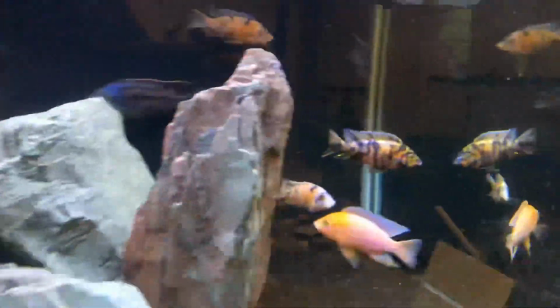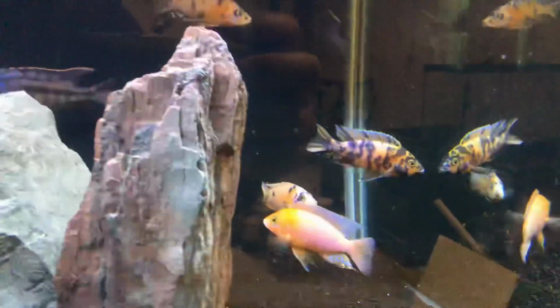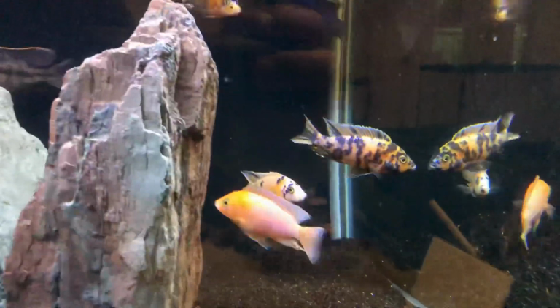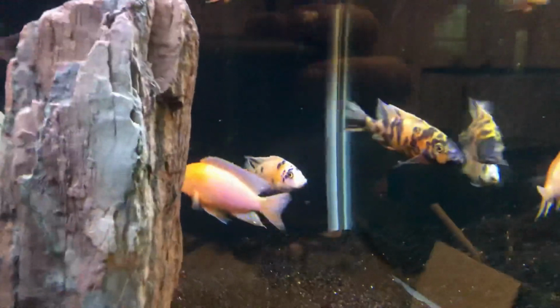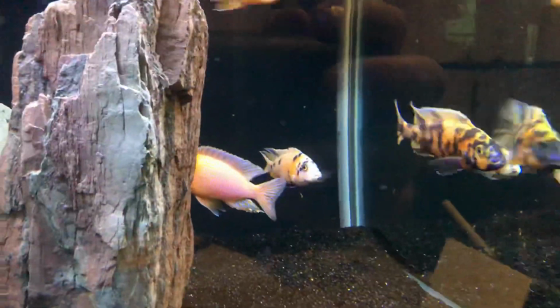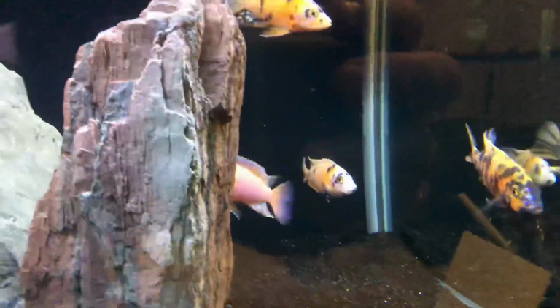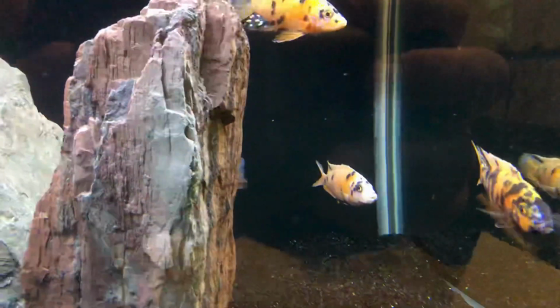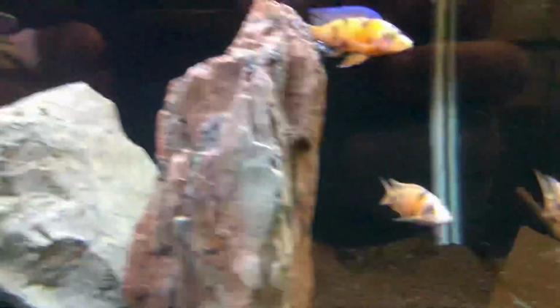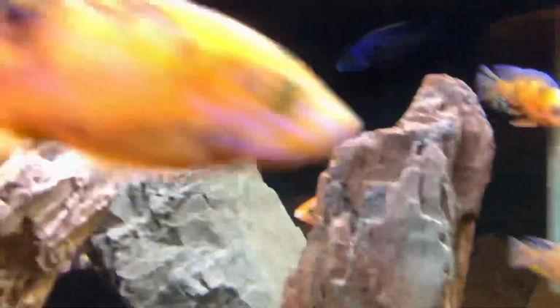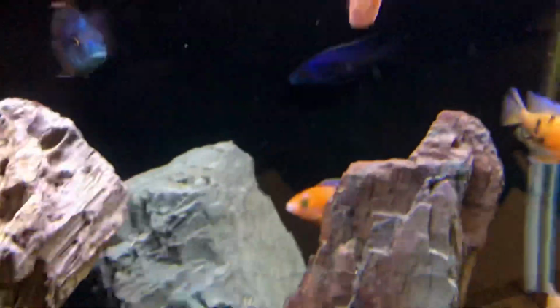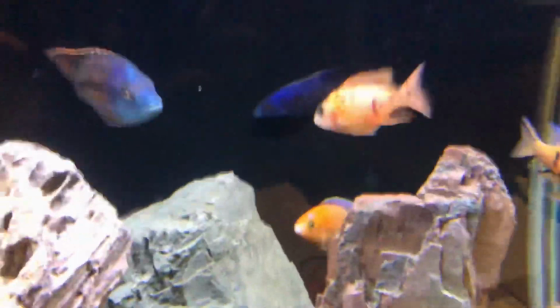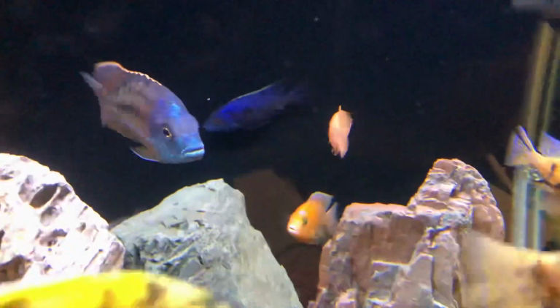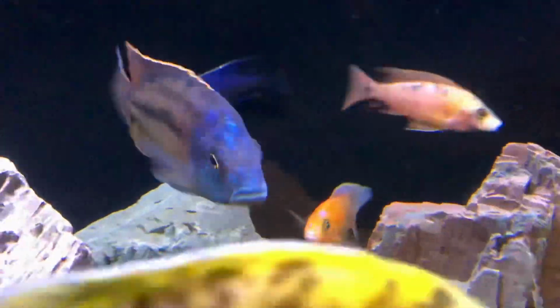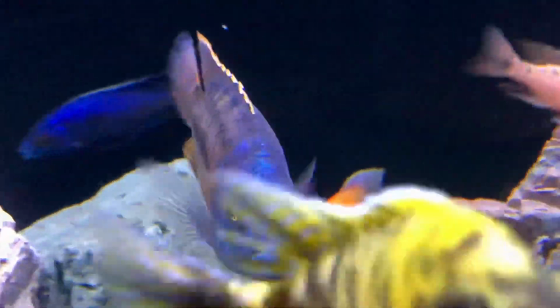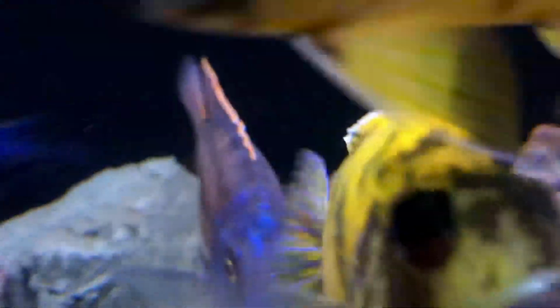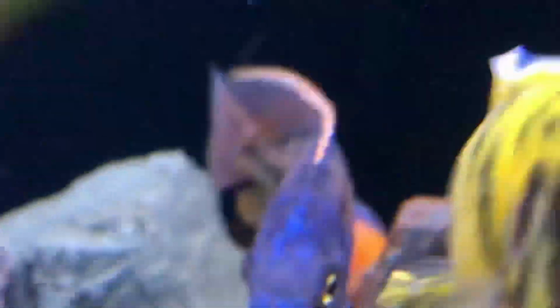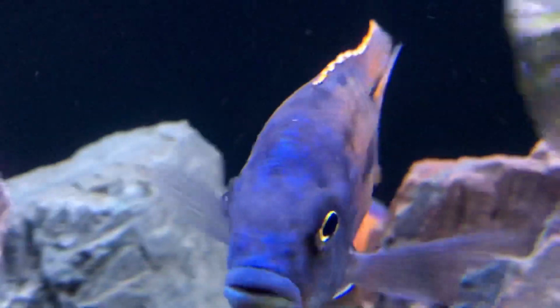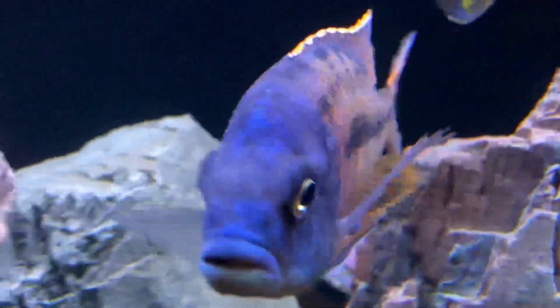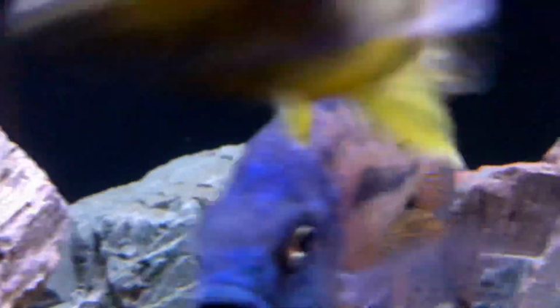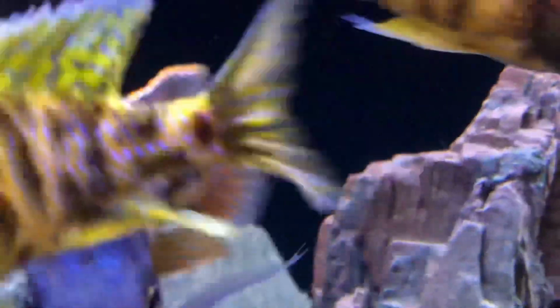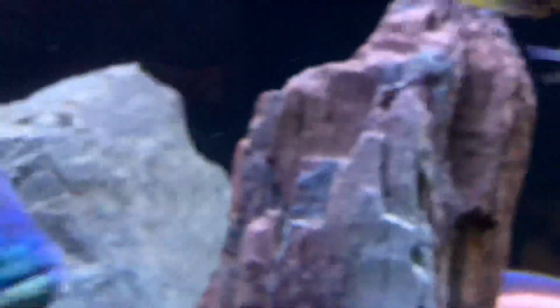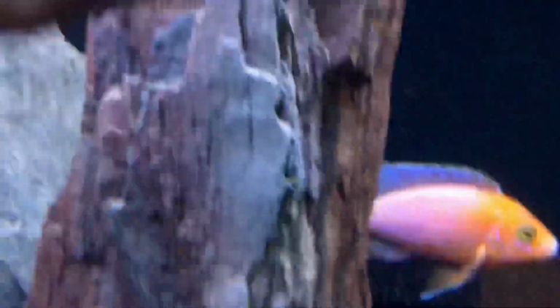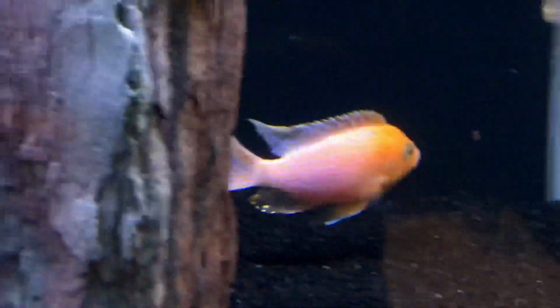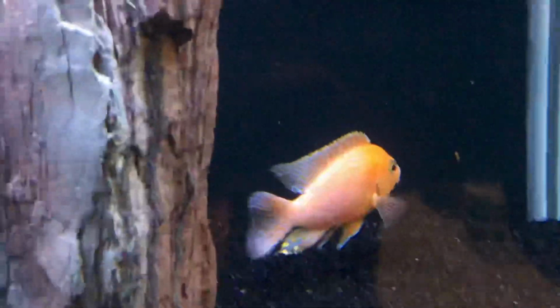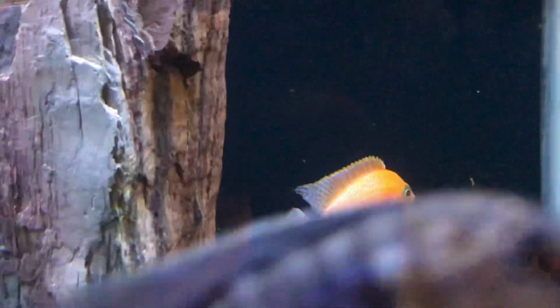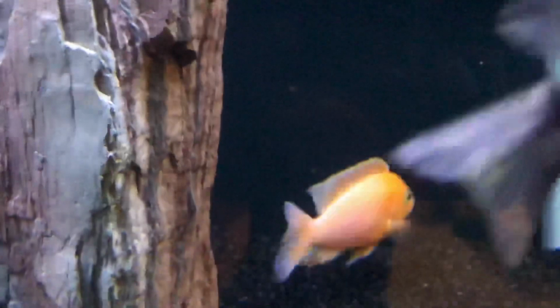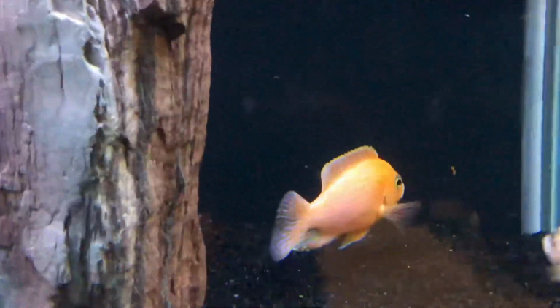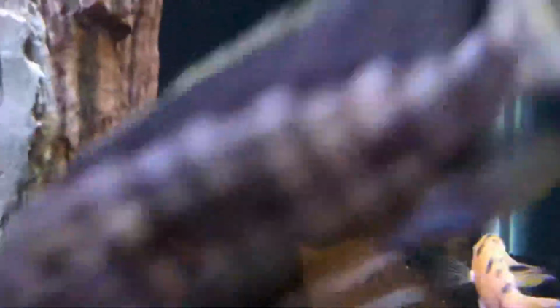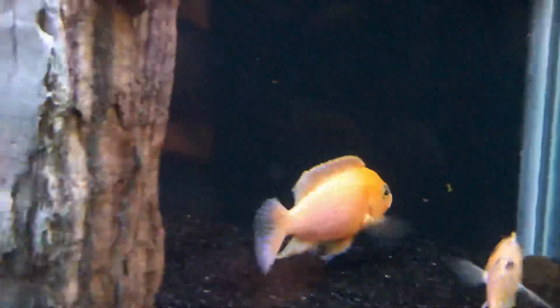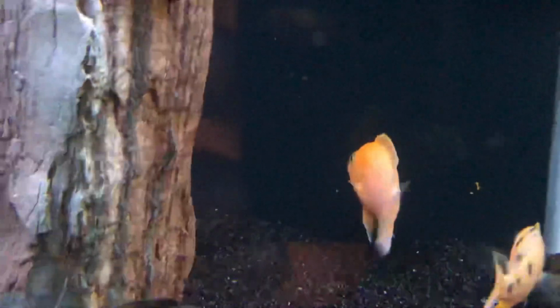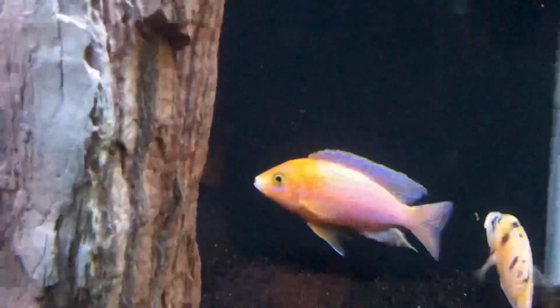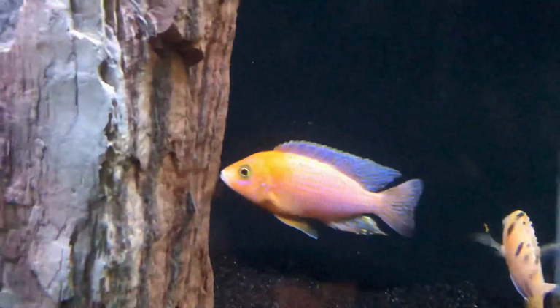Got this awesome dragon blood — this pink orange dragon blood, if I can get the color to actually pop, which I'm having a hard time doing.